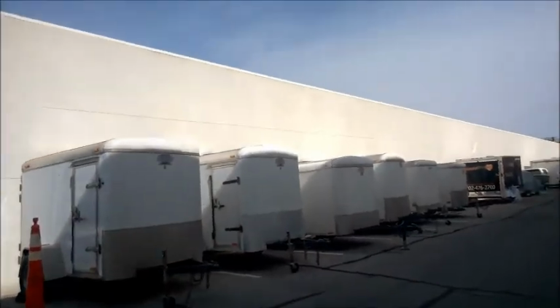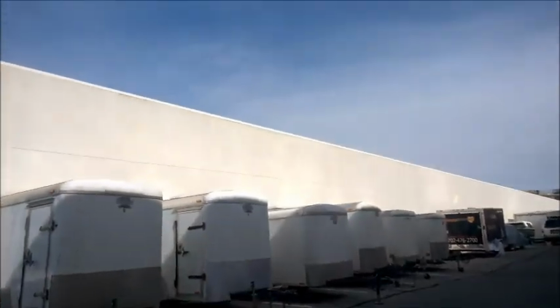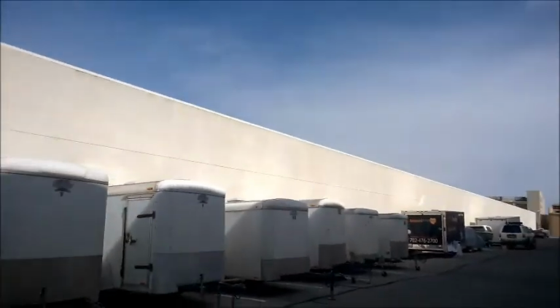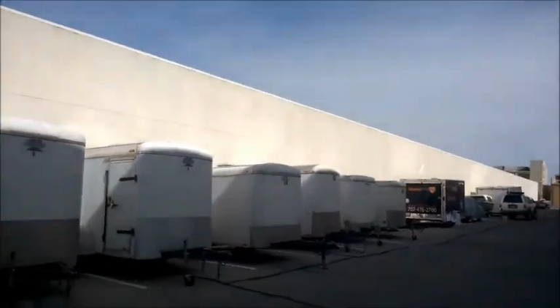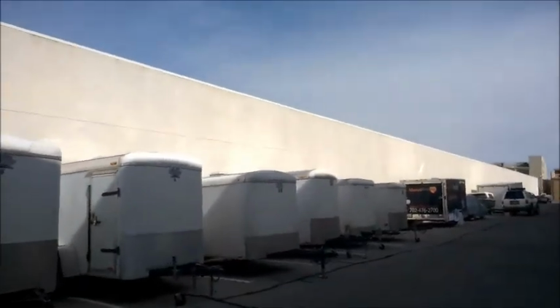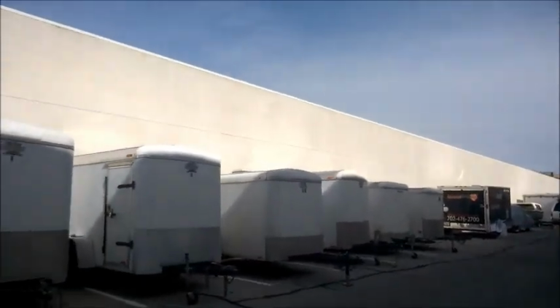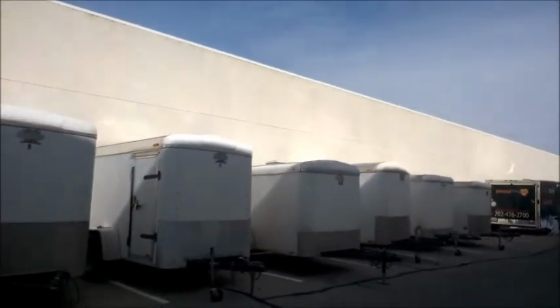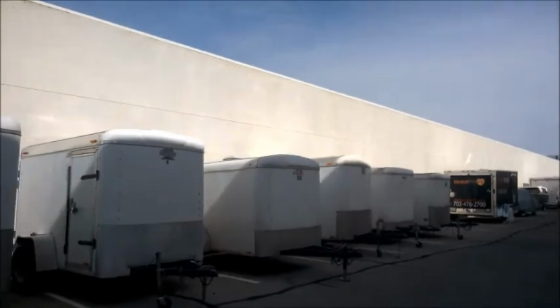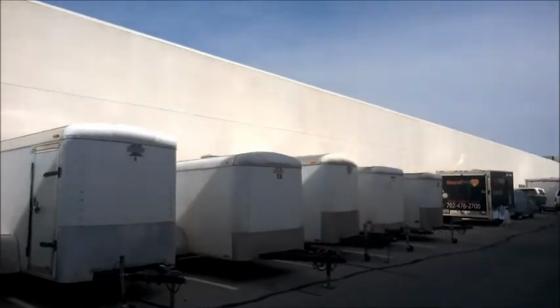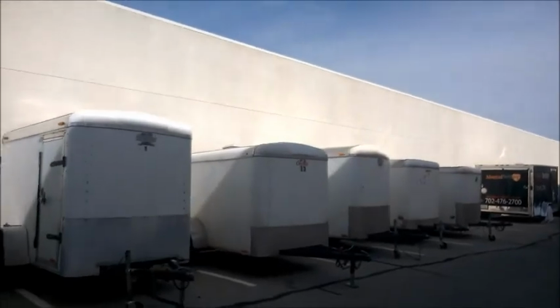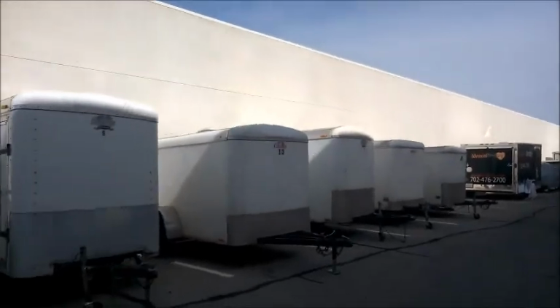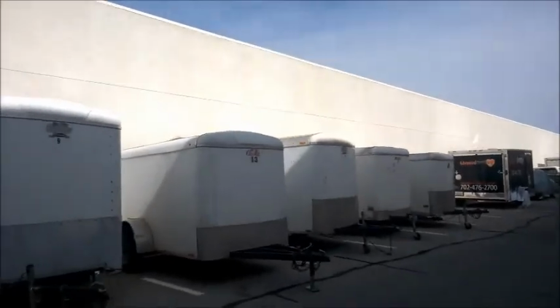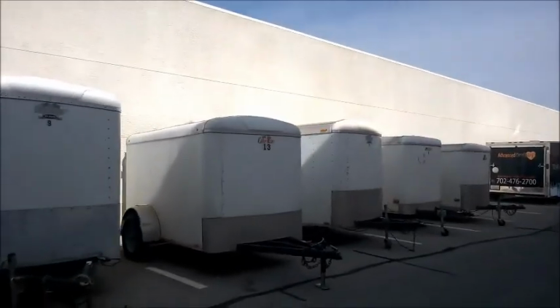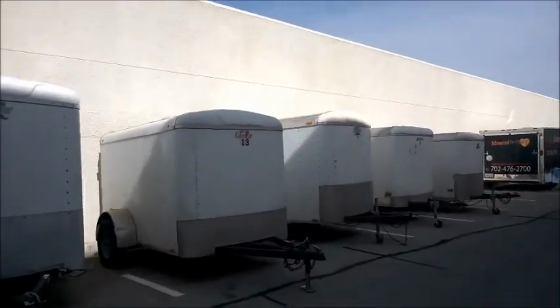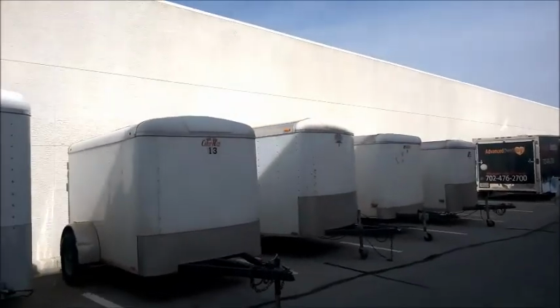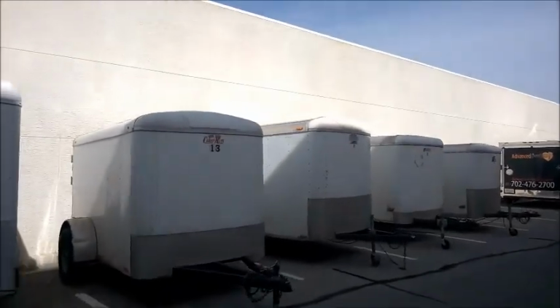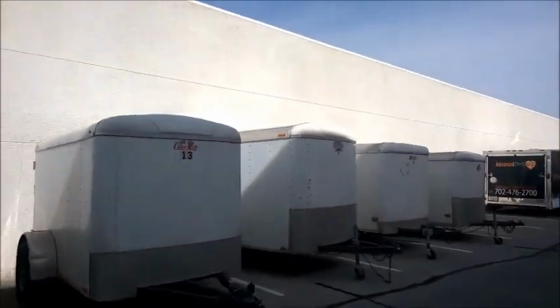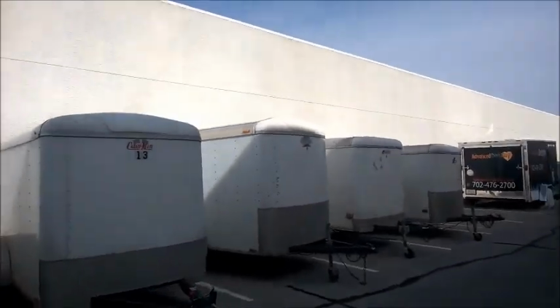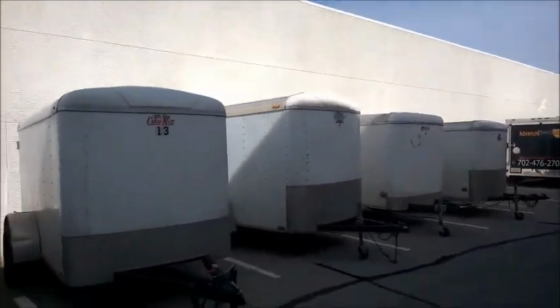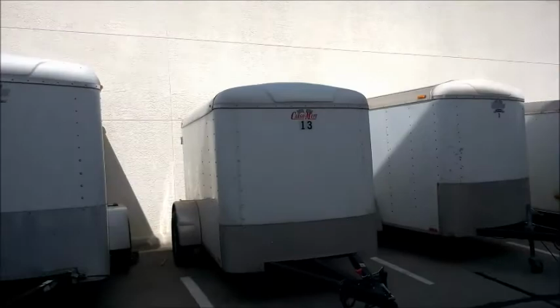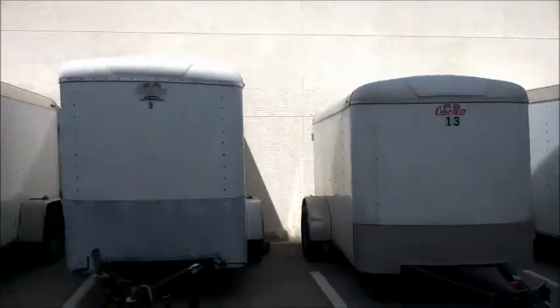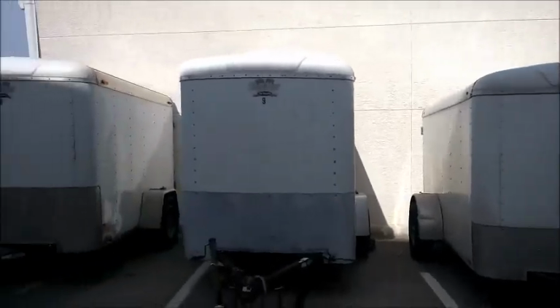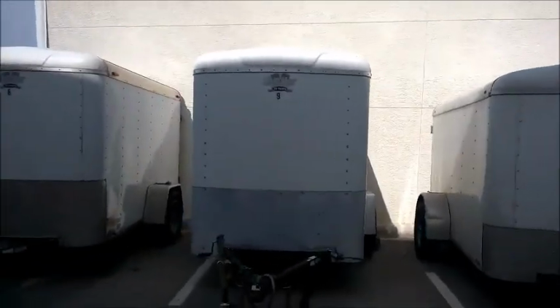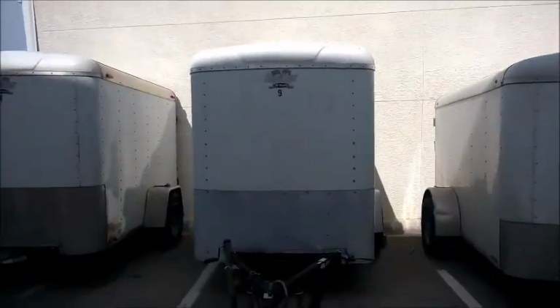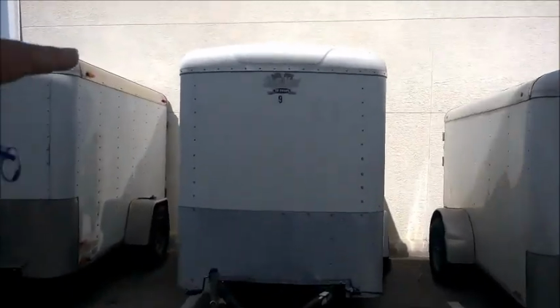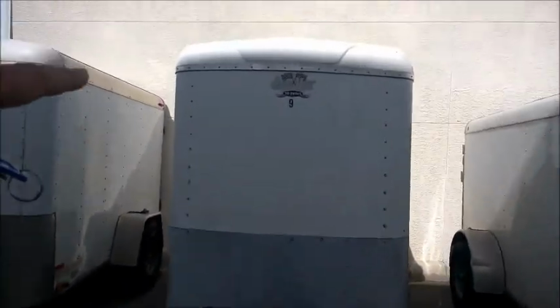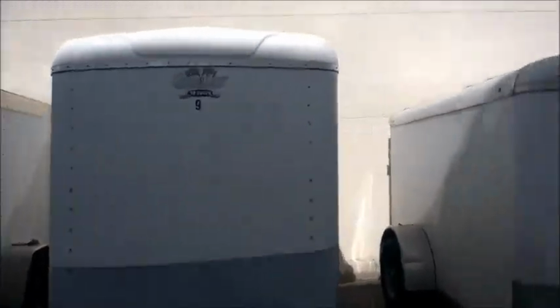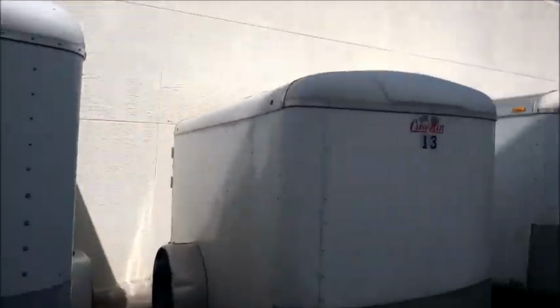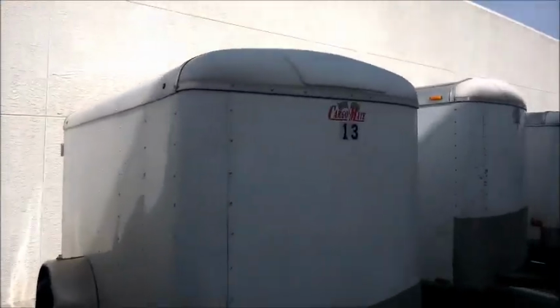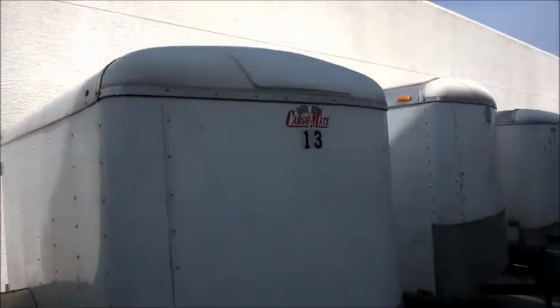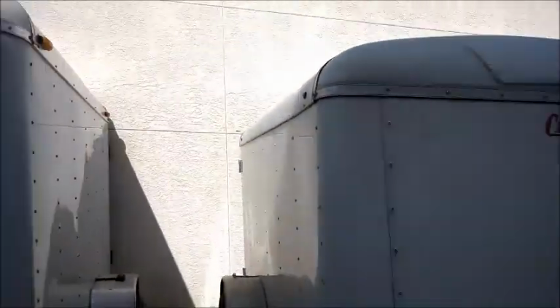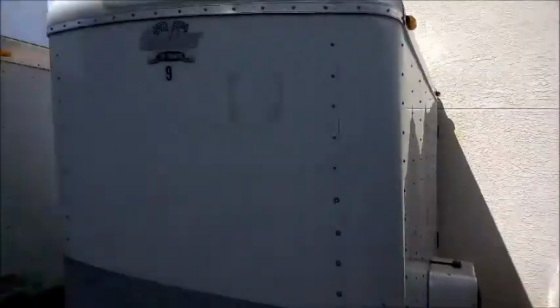This video is to help you get your trailer, check it out, and get ready for your tour. You can see they're lined up here by number: 9, 13, etc.